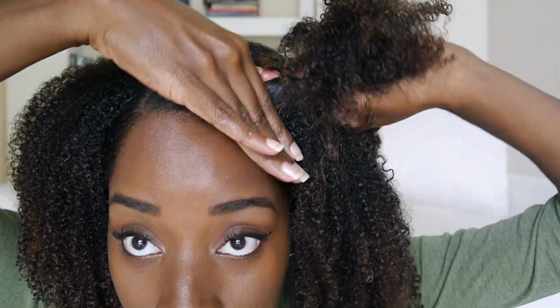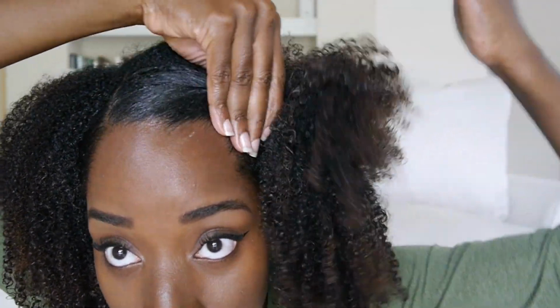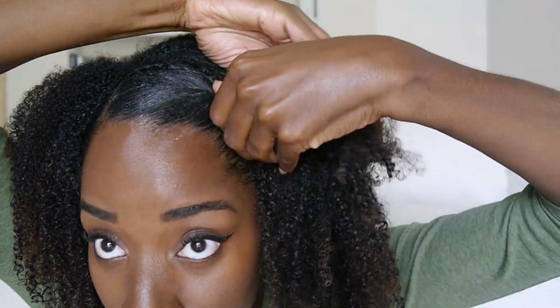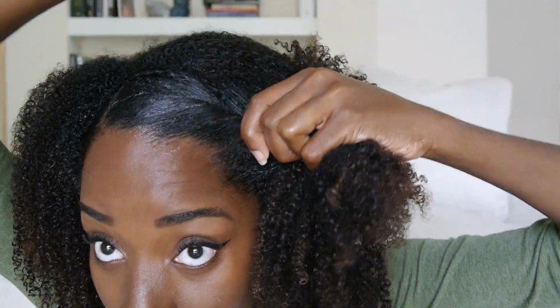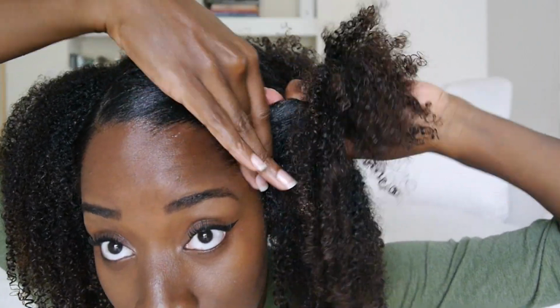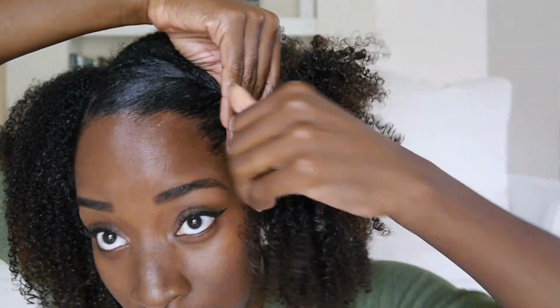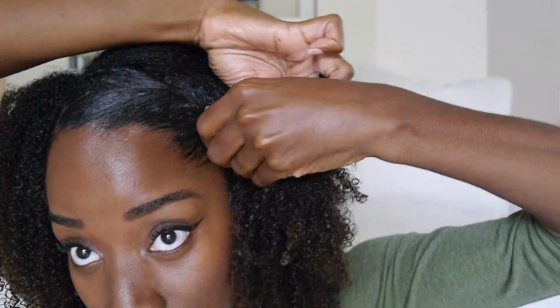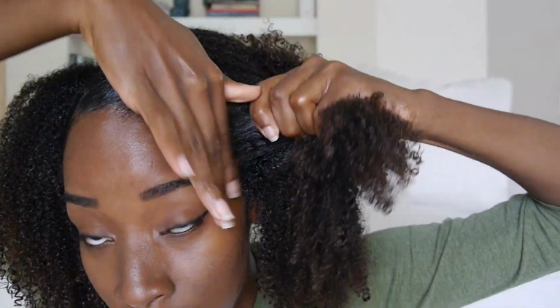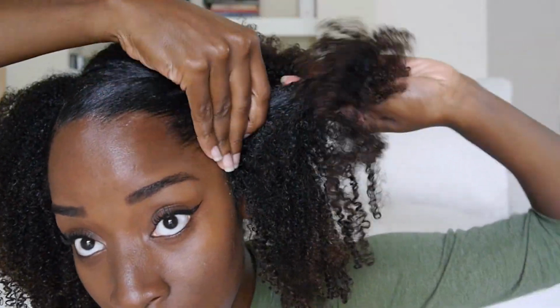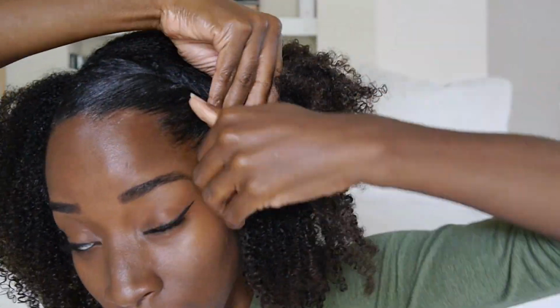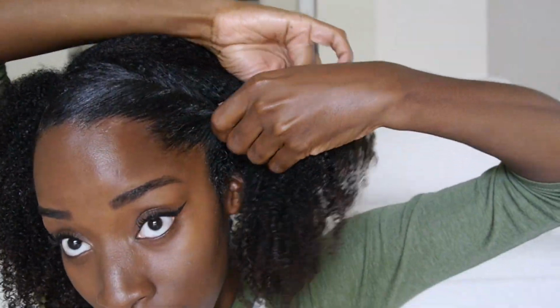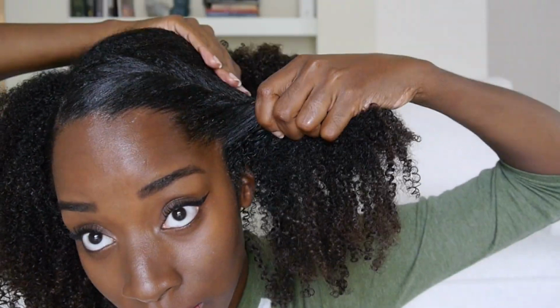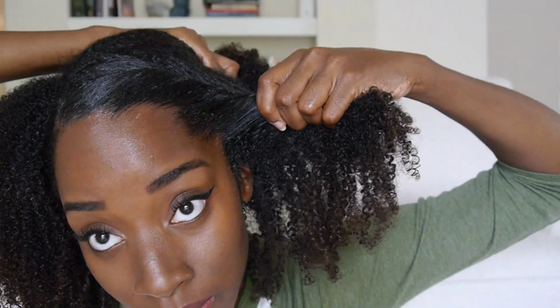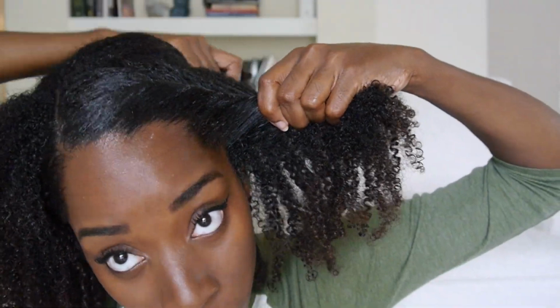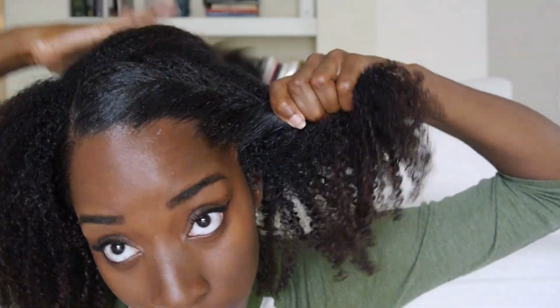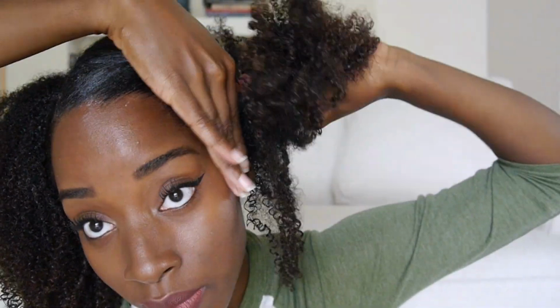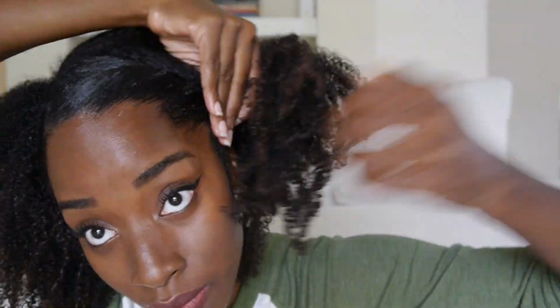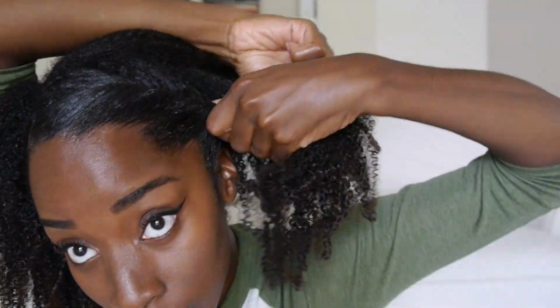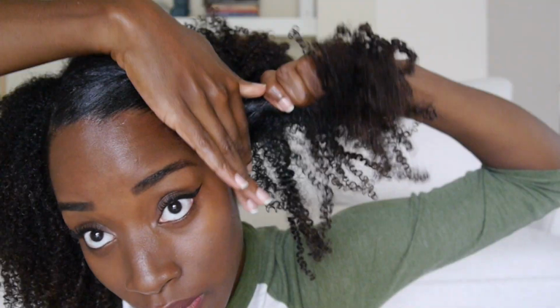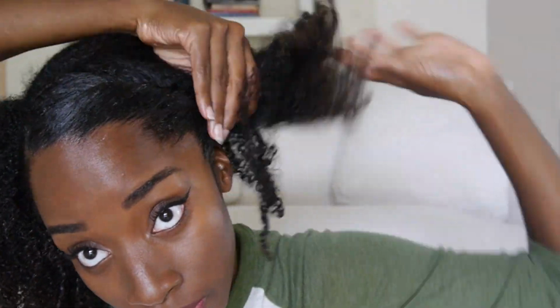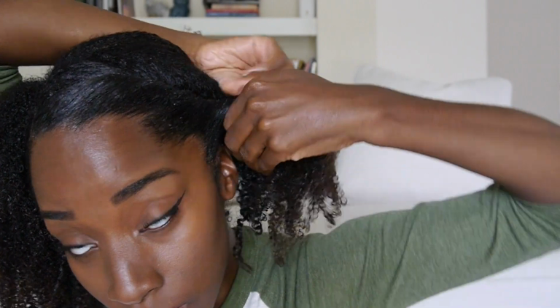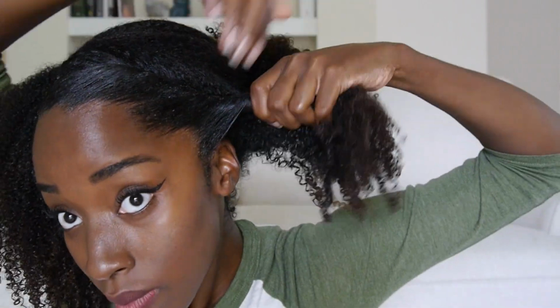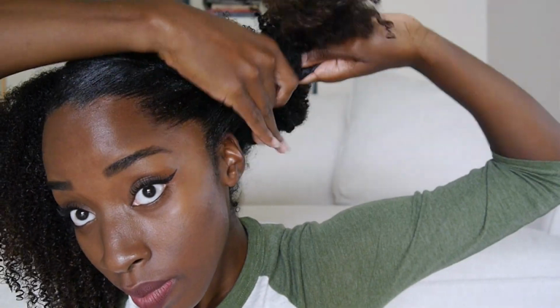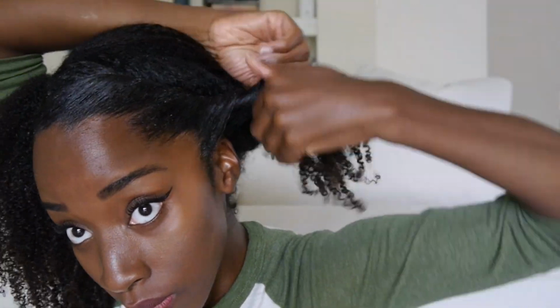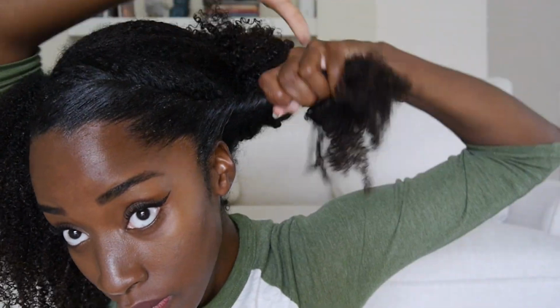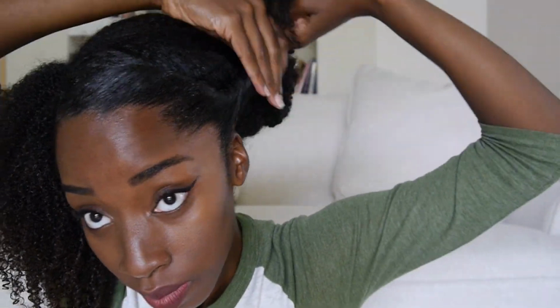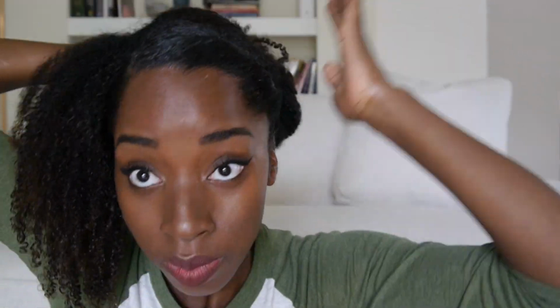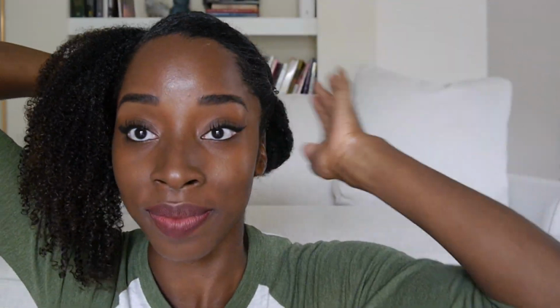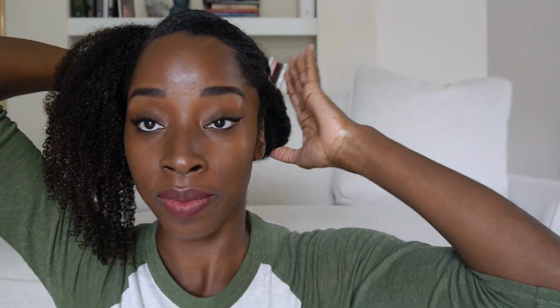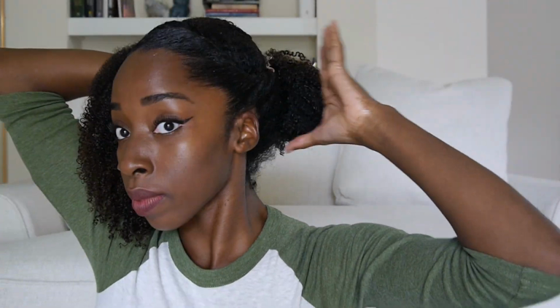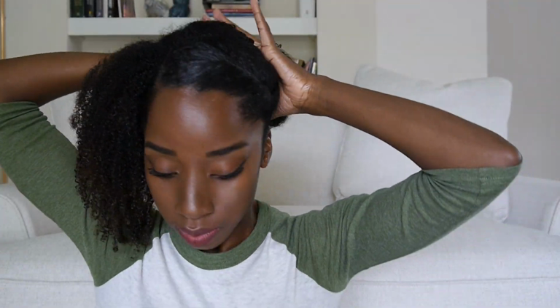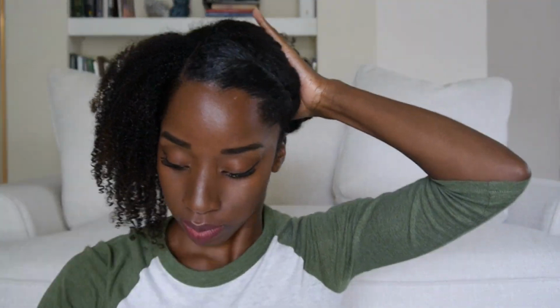You're just going to roll the hair in the front, making sure that you're keeping the edges as slicked as possible. Then you're going to take that hair and wrap it around the bun in the back.